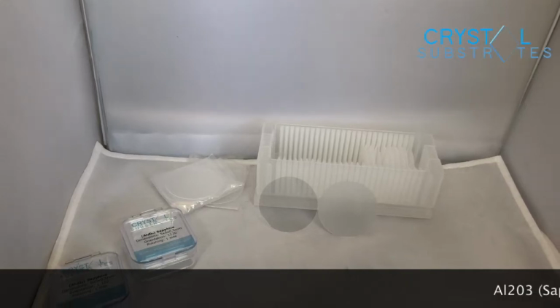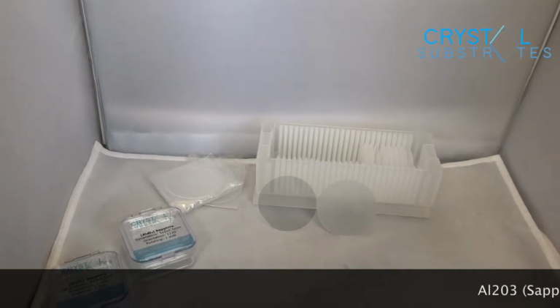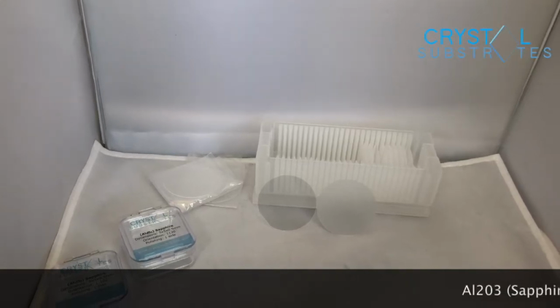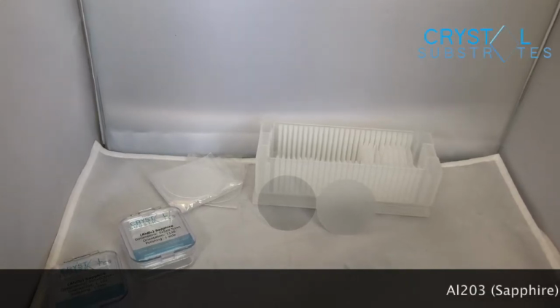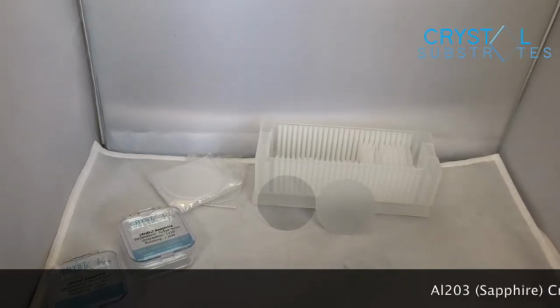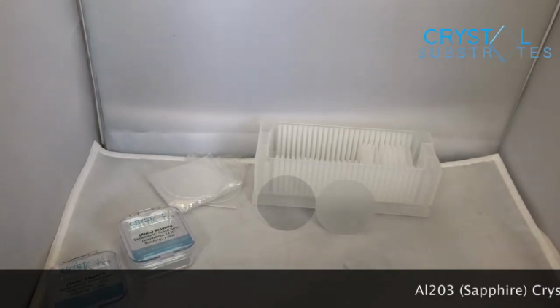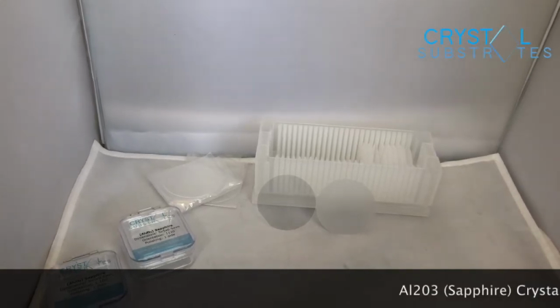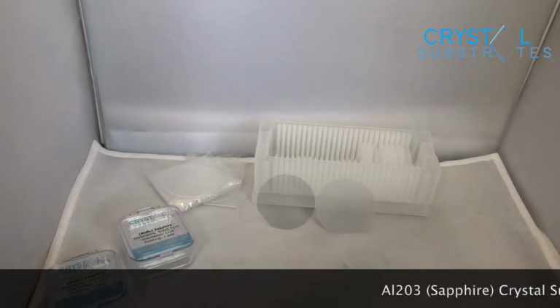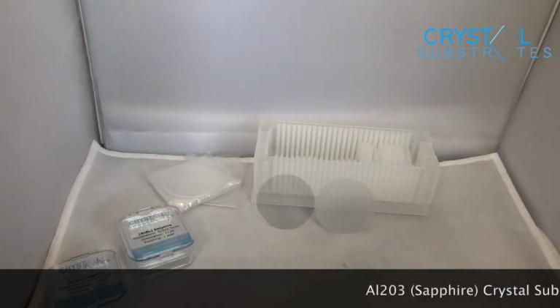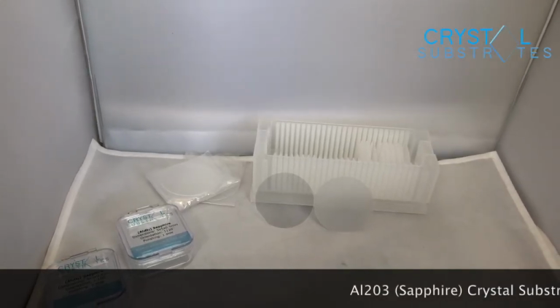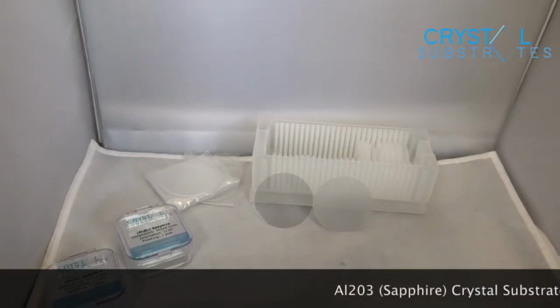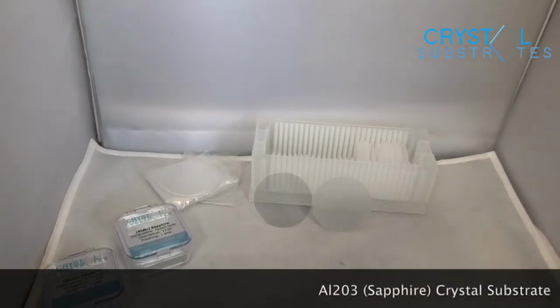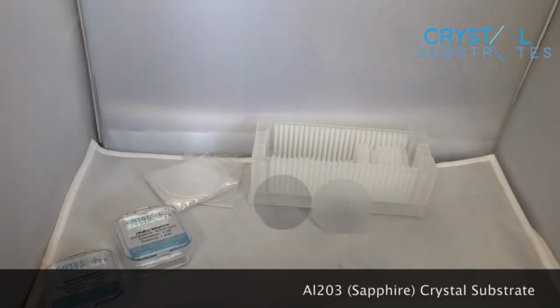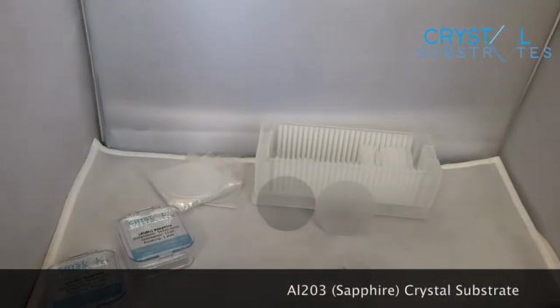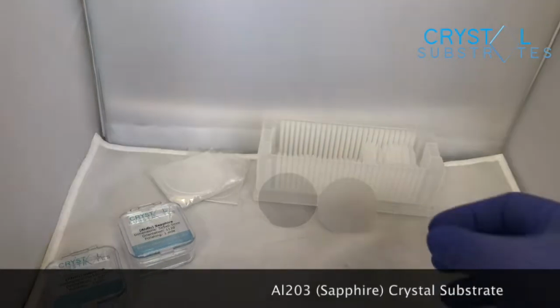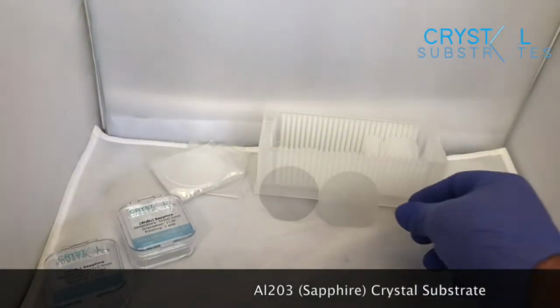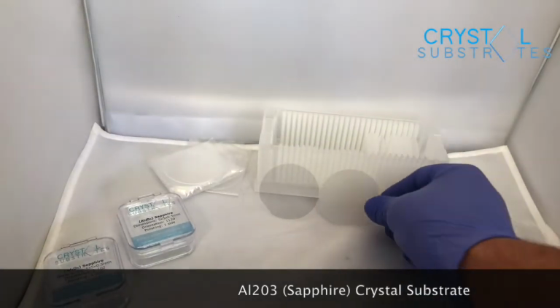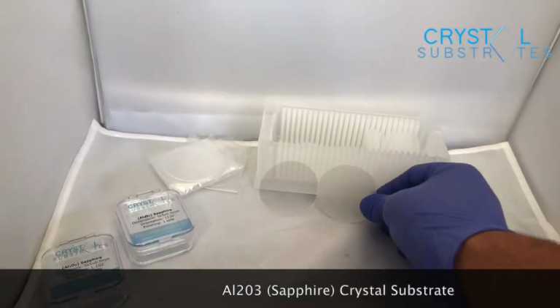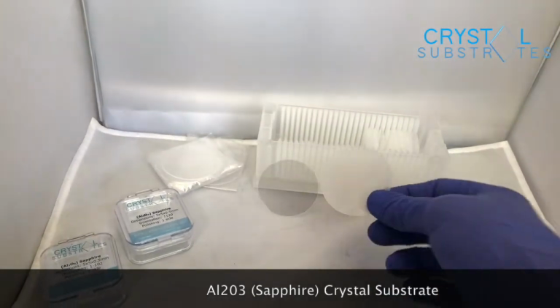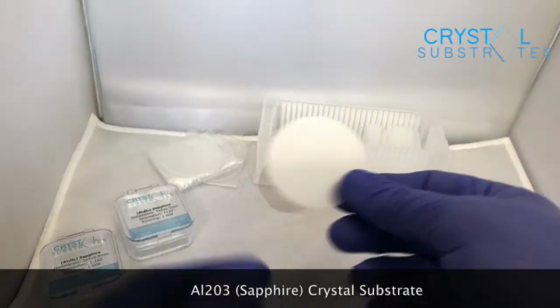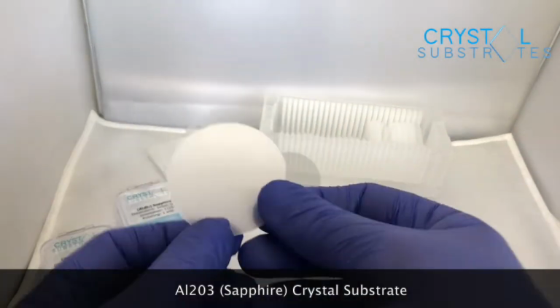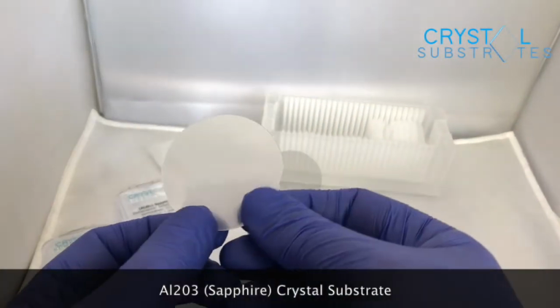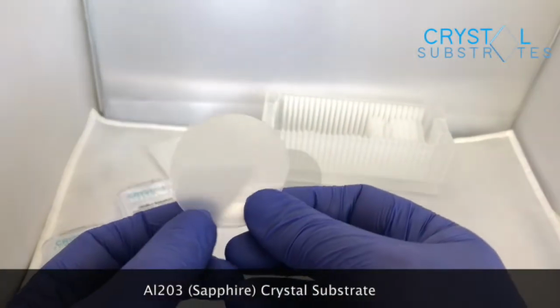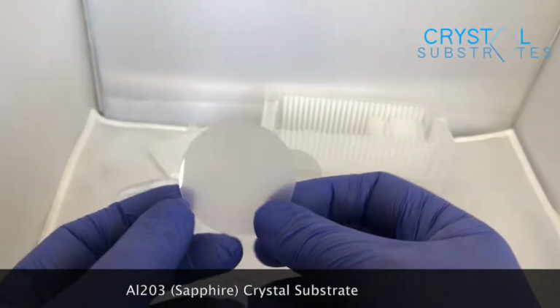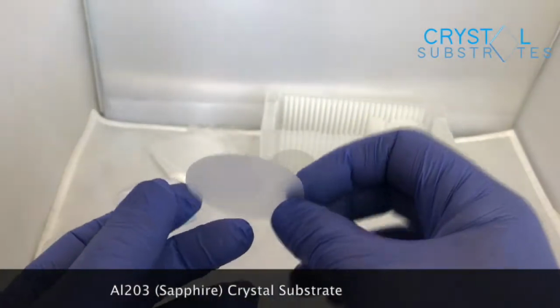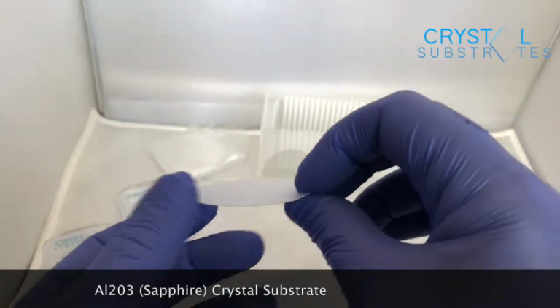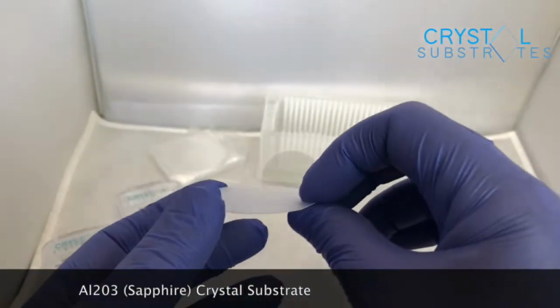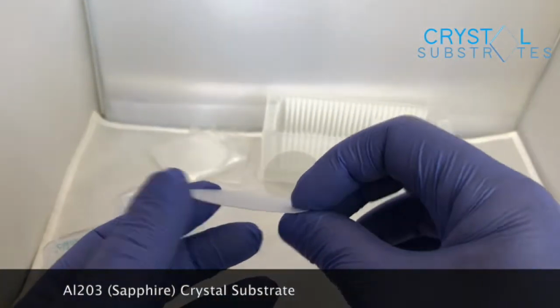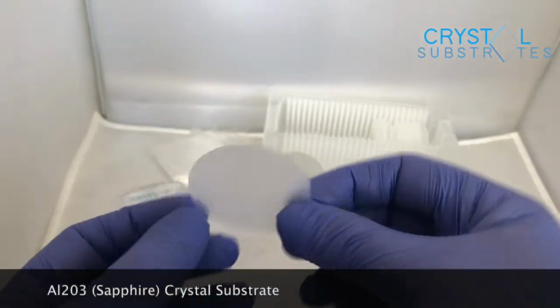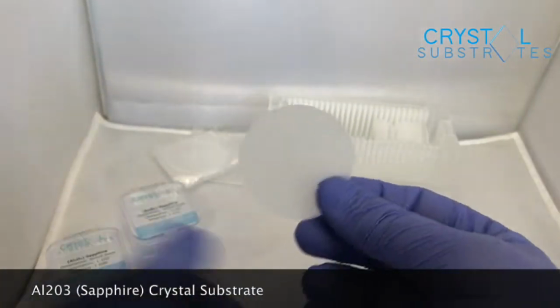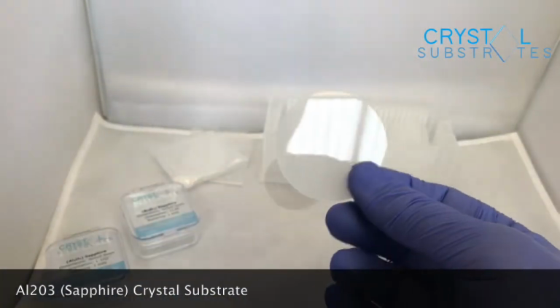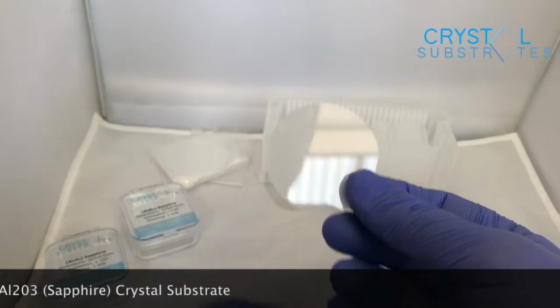Hi, this is Joe from Crystal Substrates and today we're talking about sapphire Al2O3, Aluminium Oxide, as a substrate.